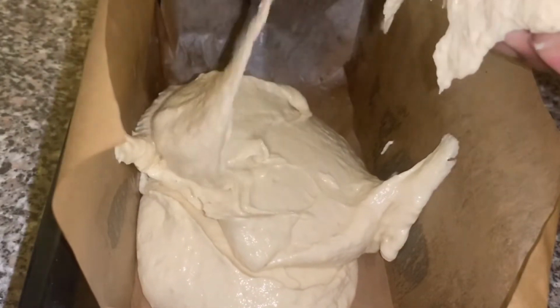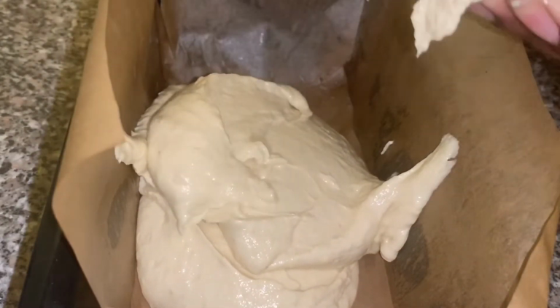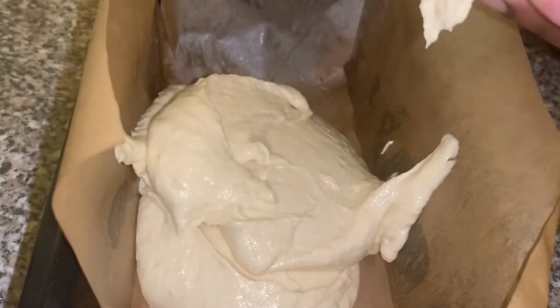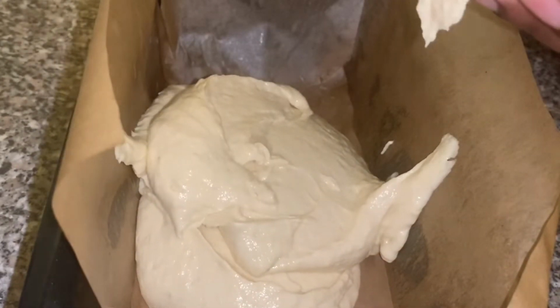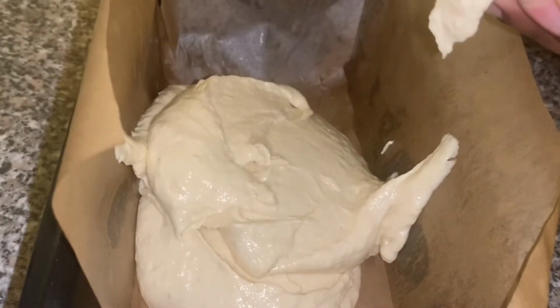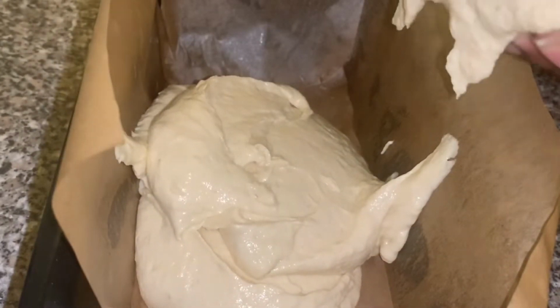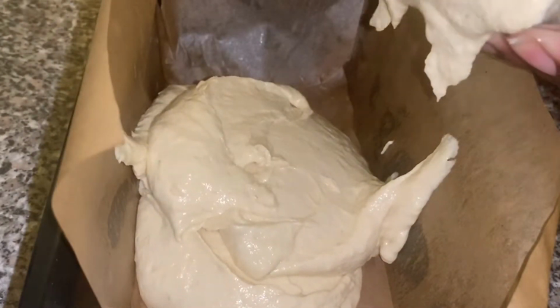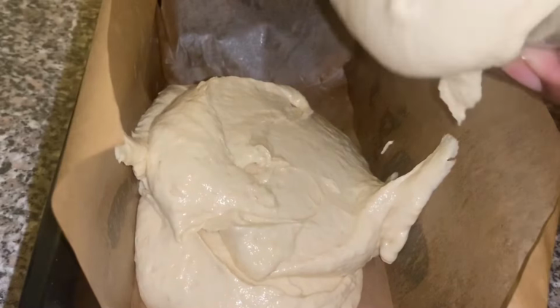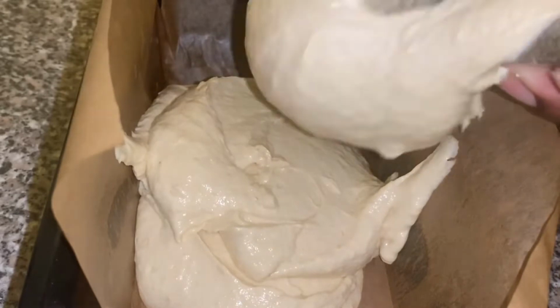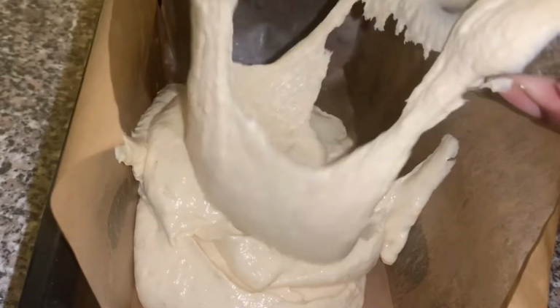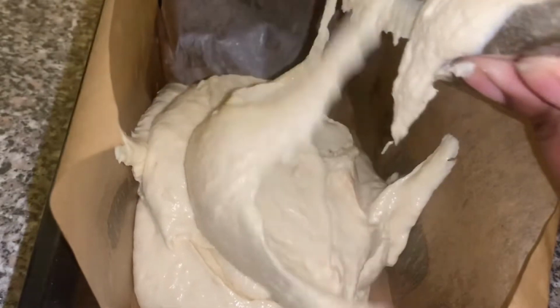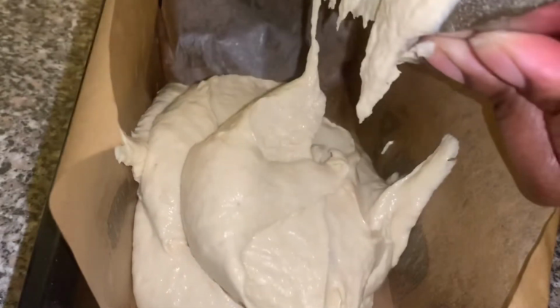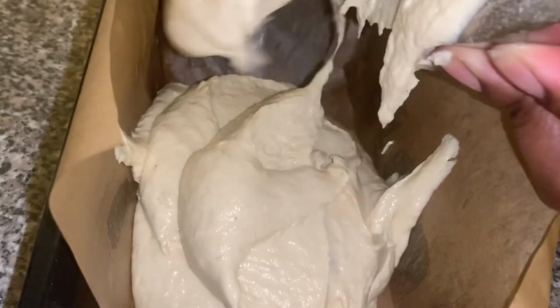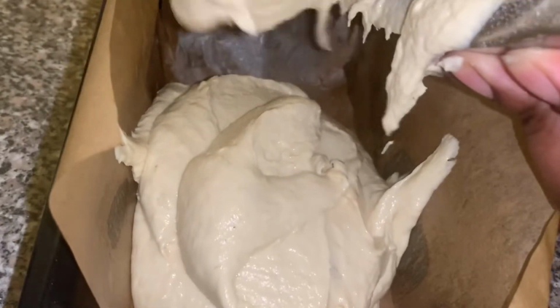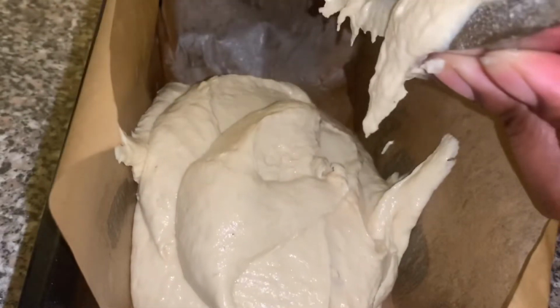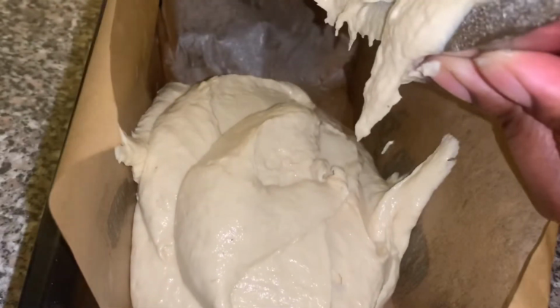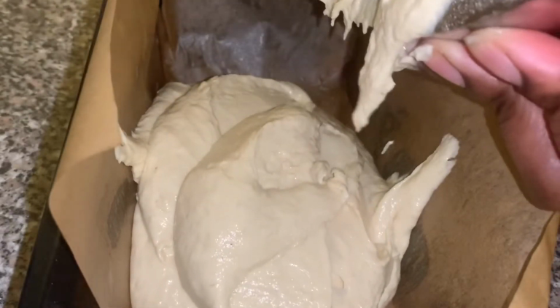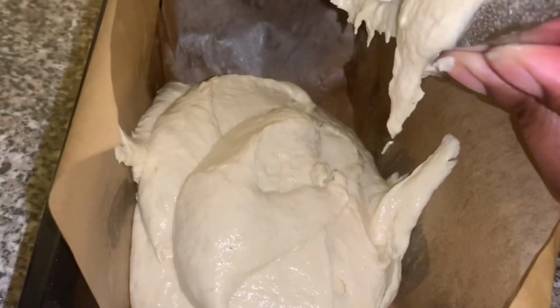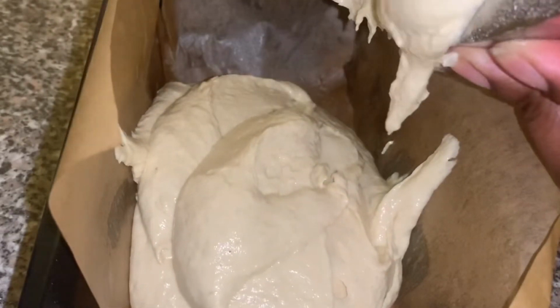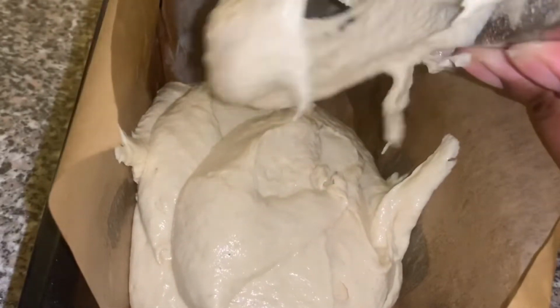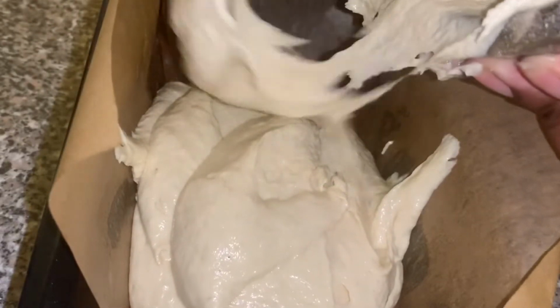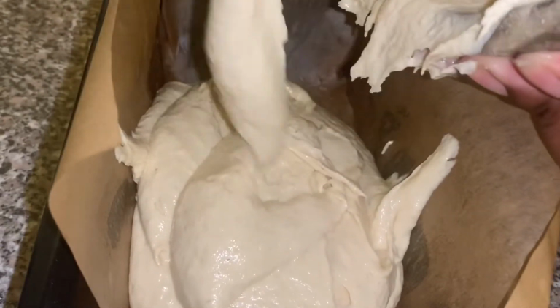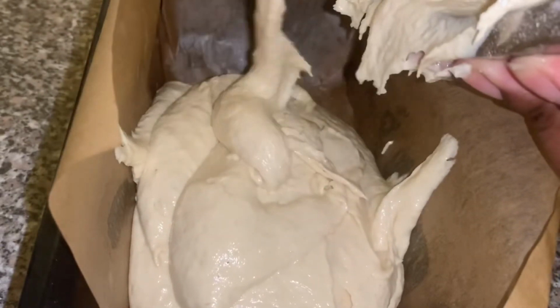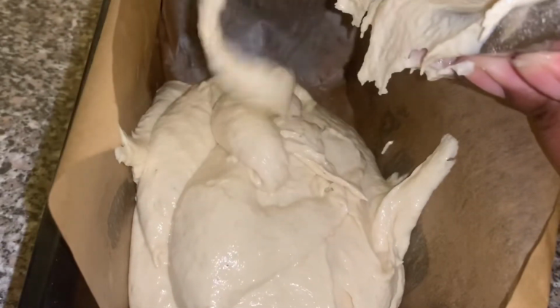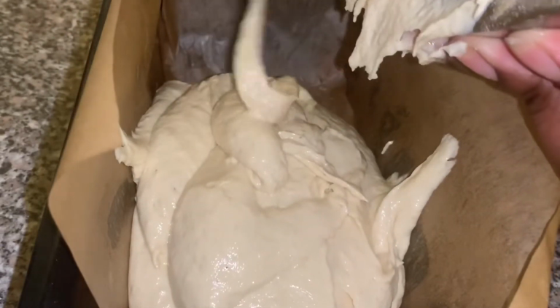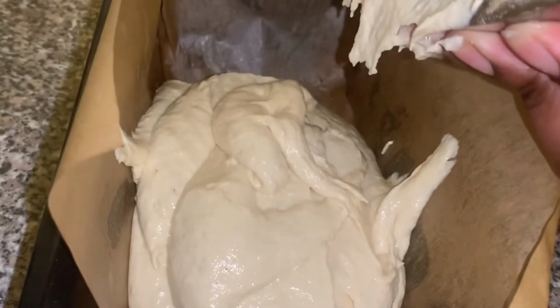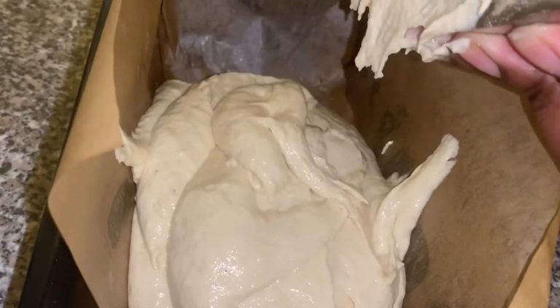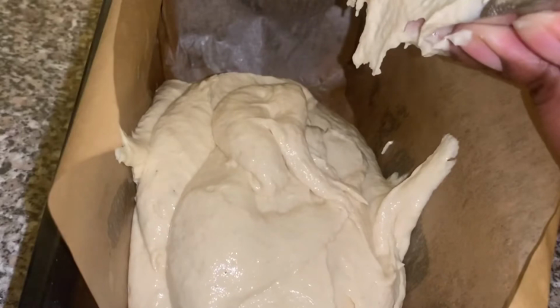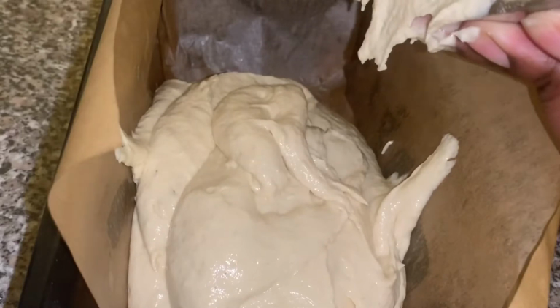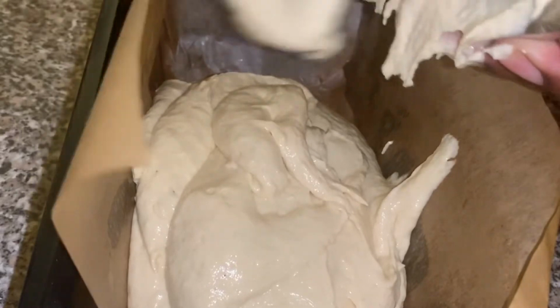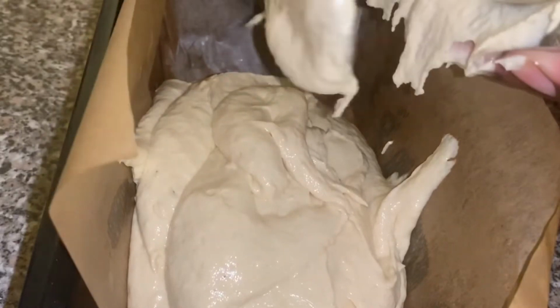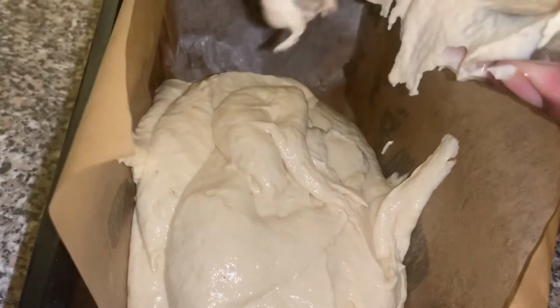...and flour into your baking tray. I'm using a loaf tin here — I'm not sure of the exact size but it's just a regular sized loaf tin.